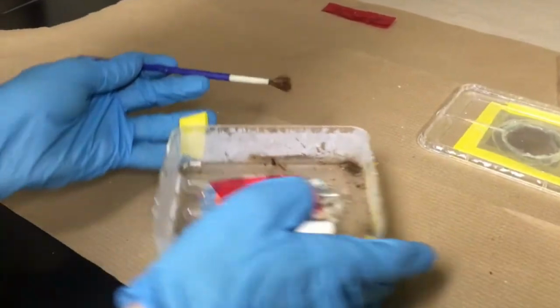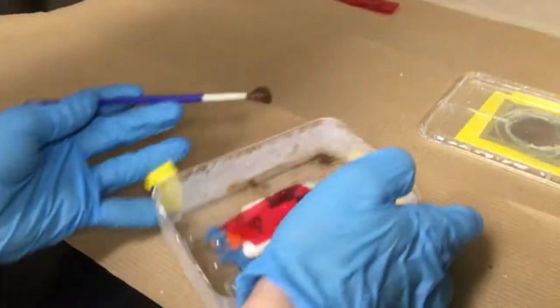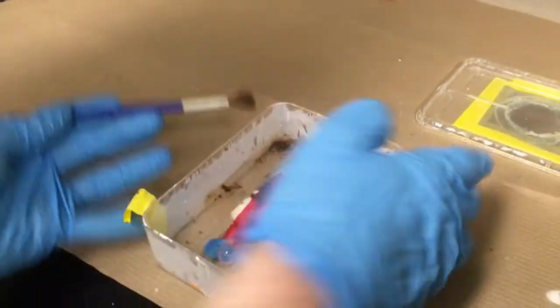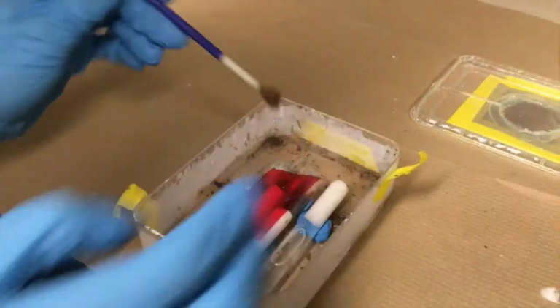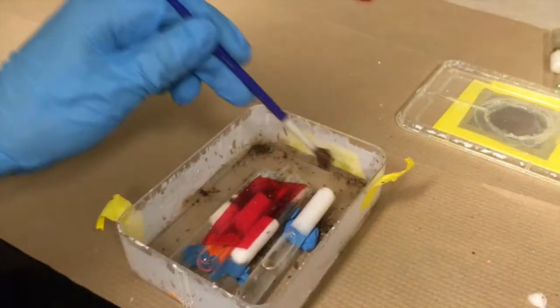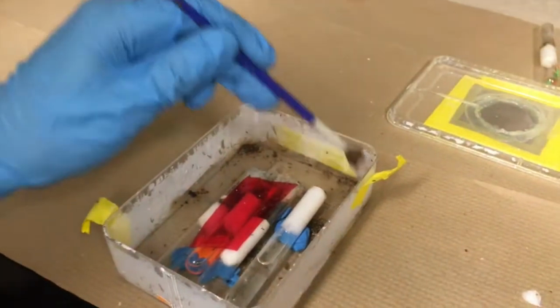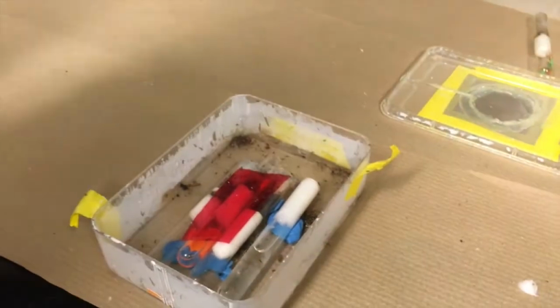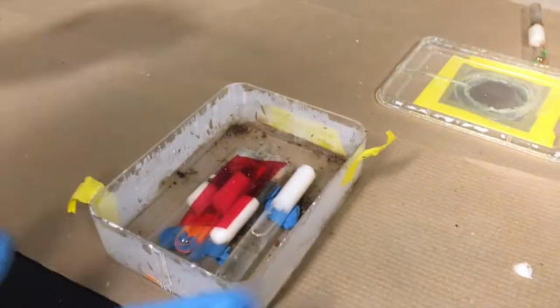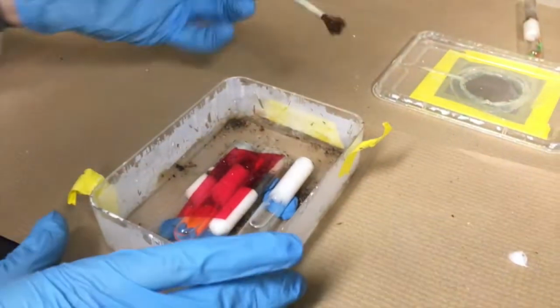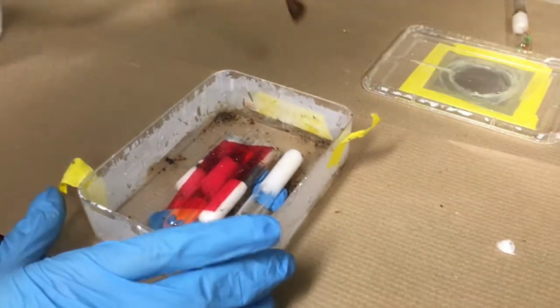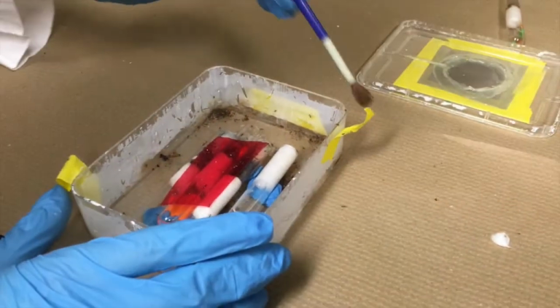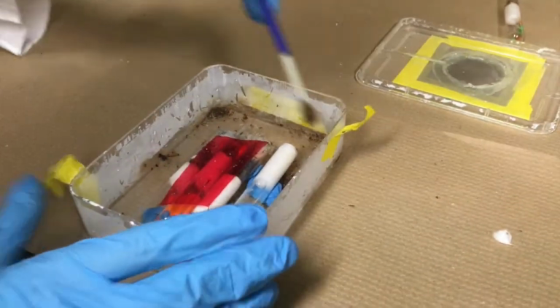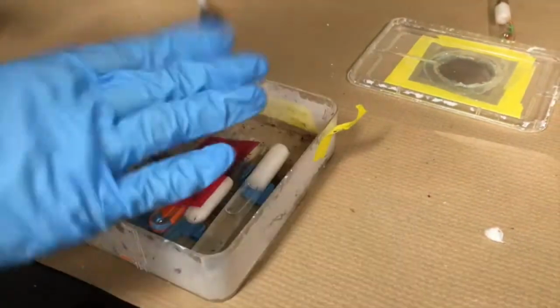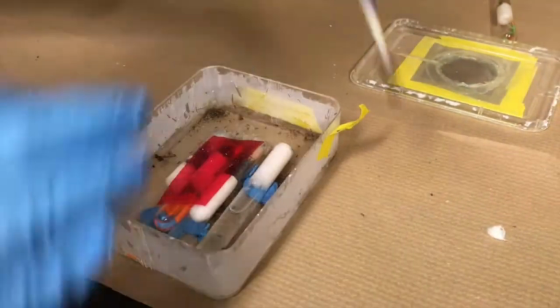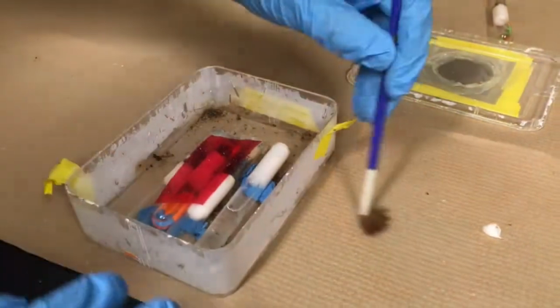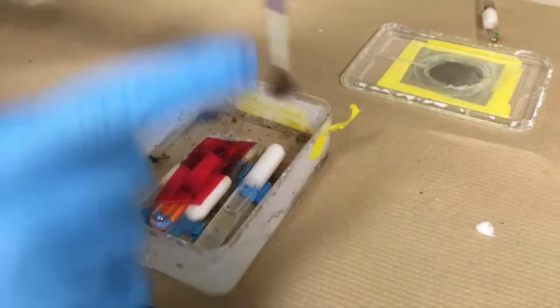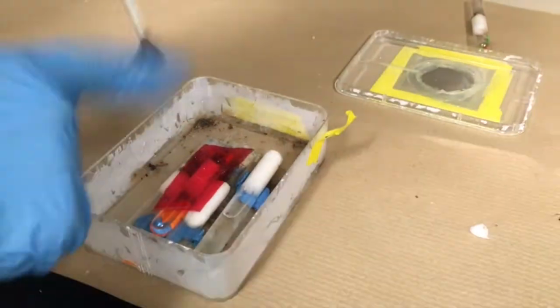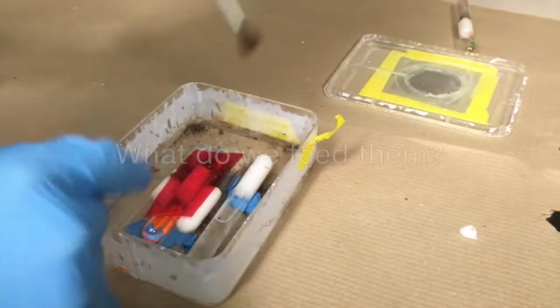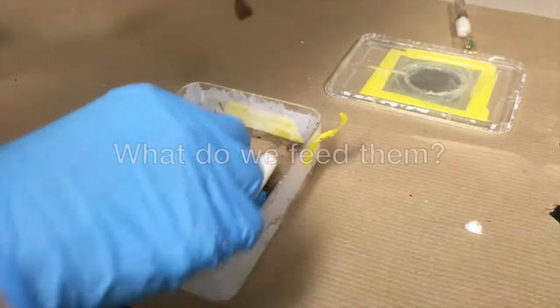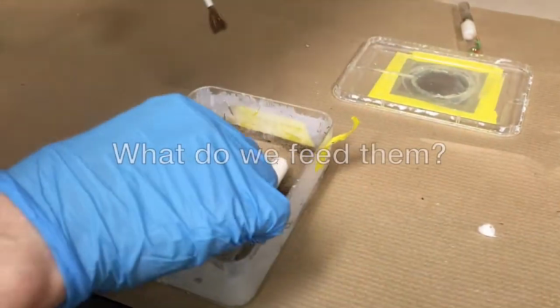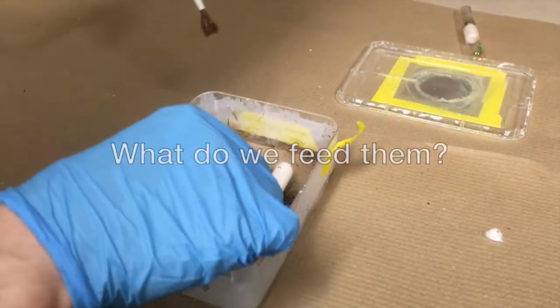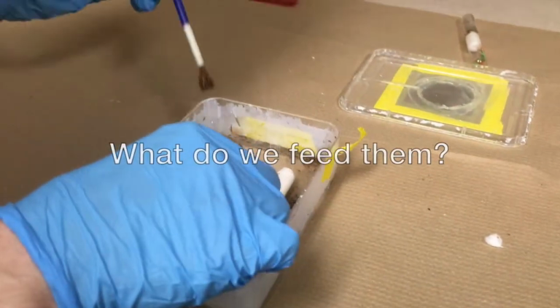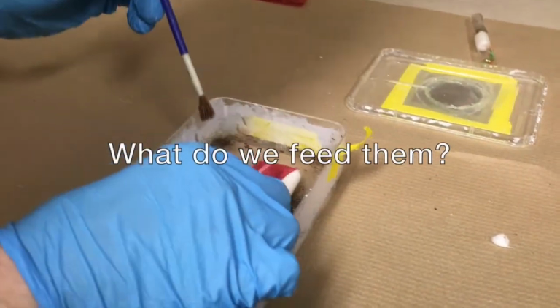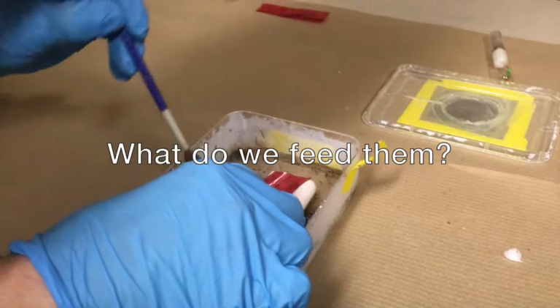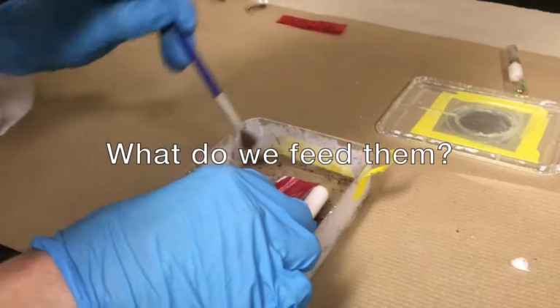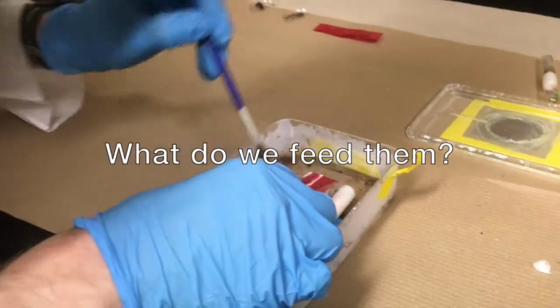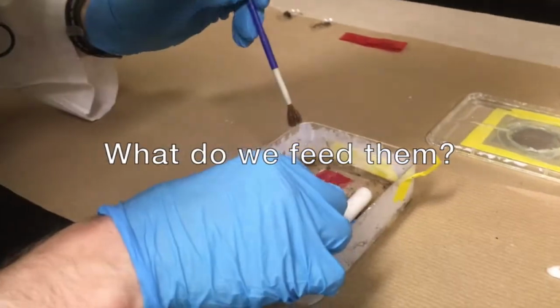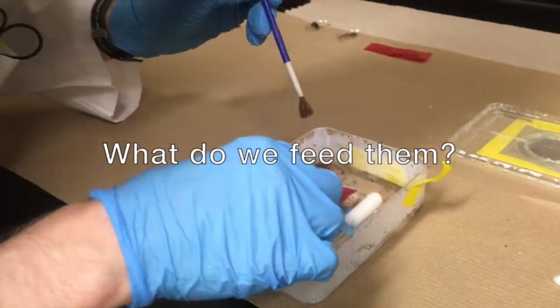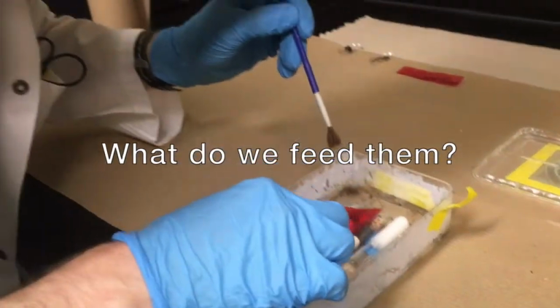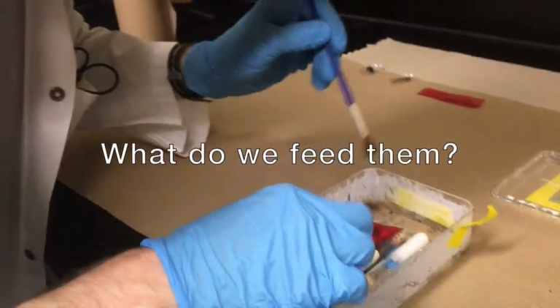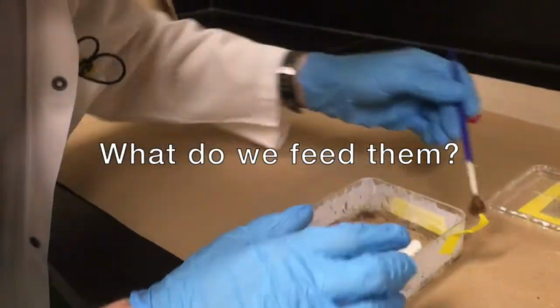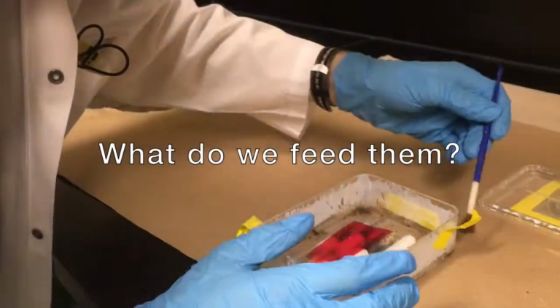You can see that they're all climbing up along the wall here. So I need to feed them very quickly, just to make sure there's no emergencies I have to take care of.